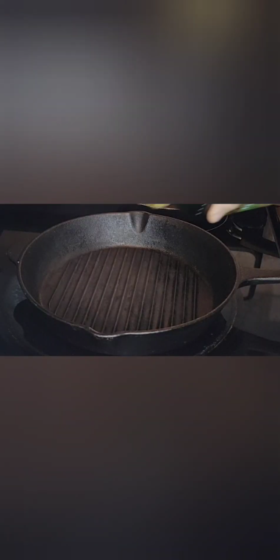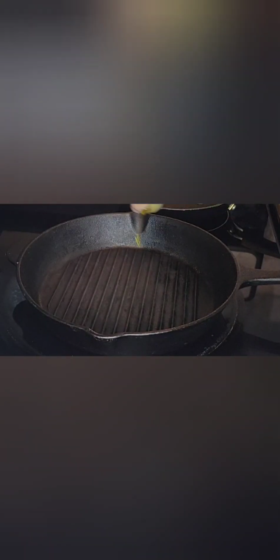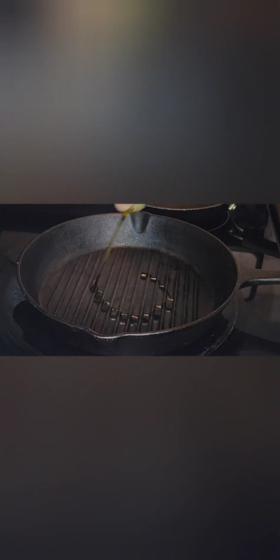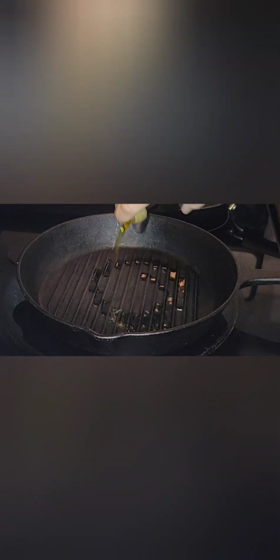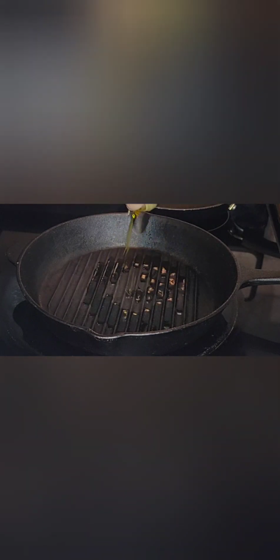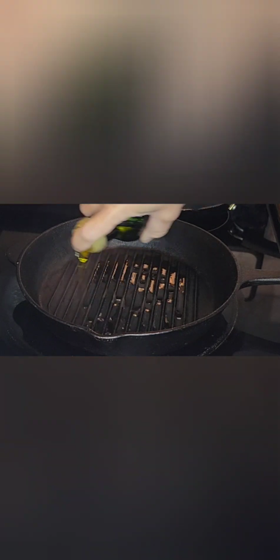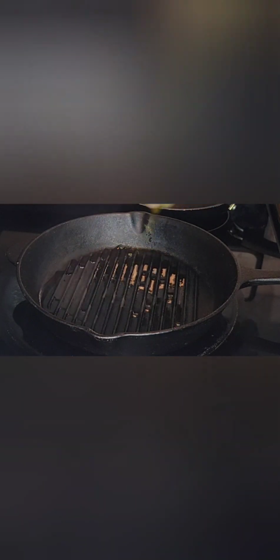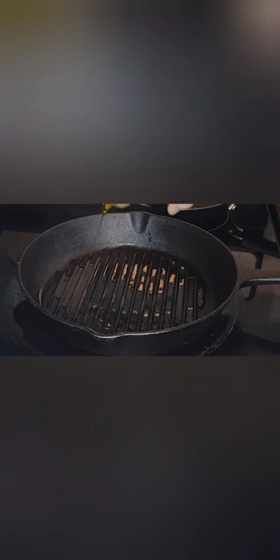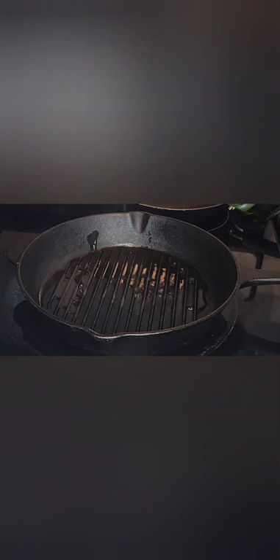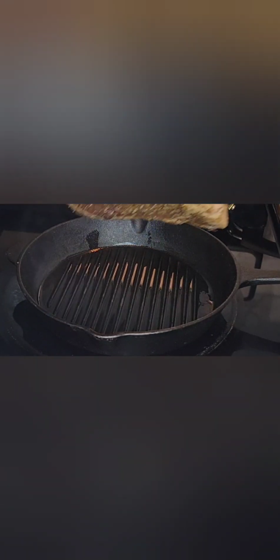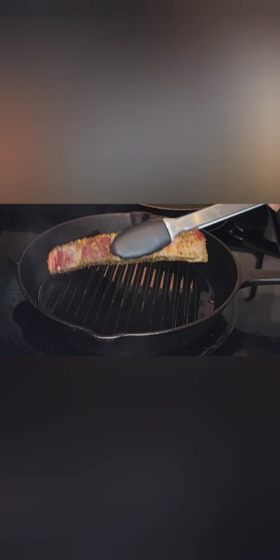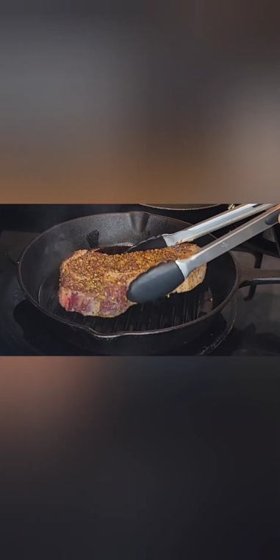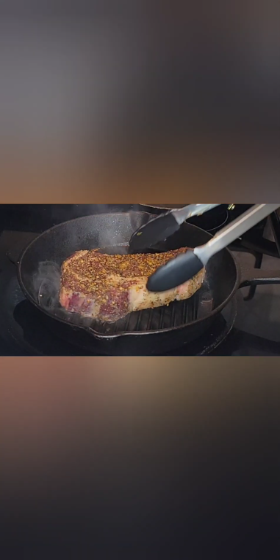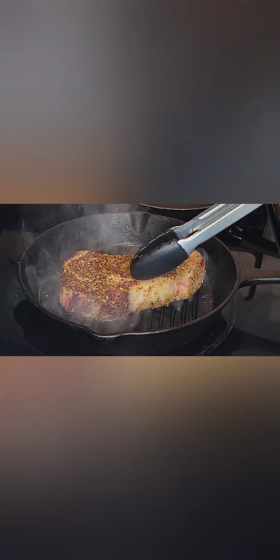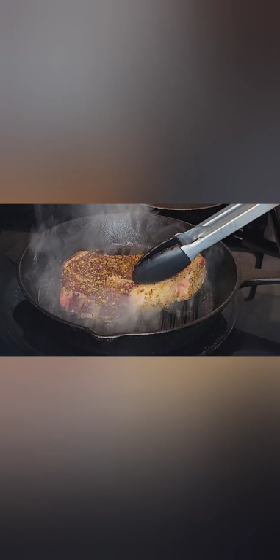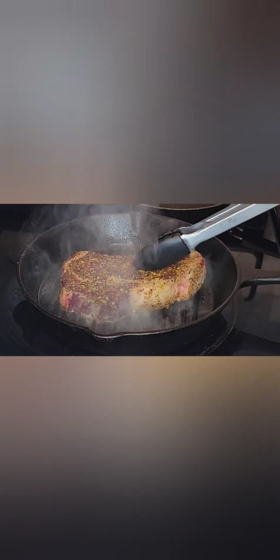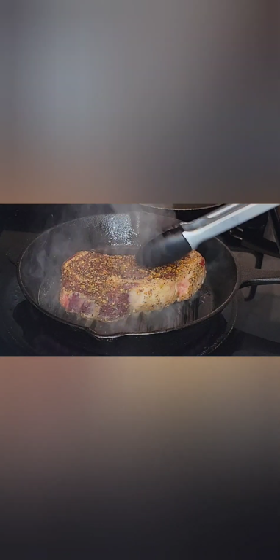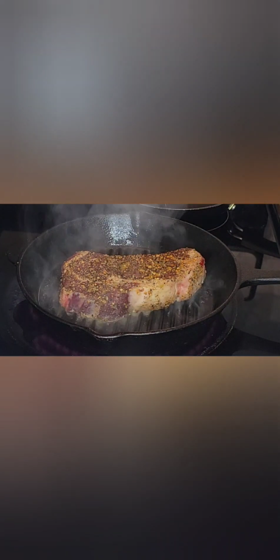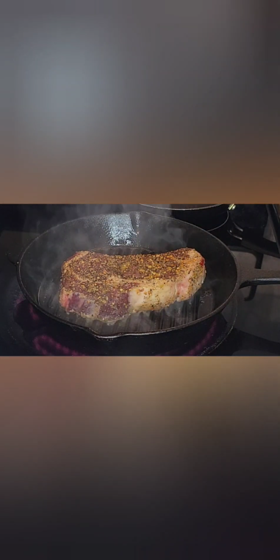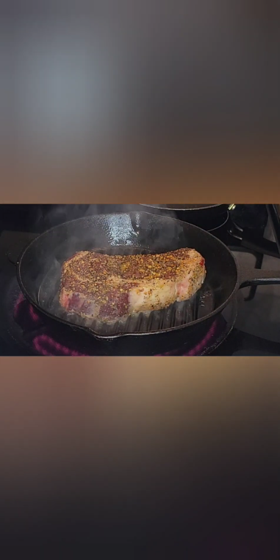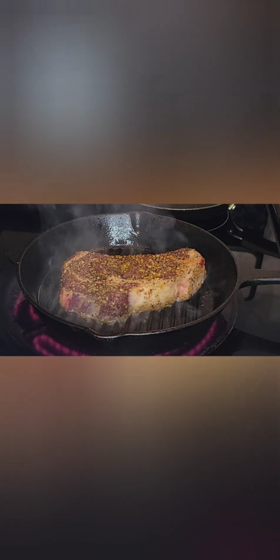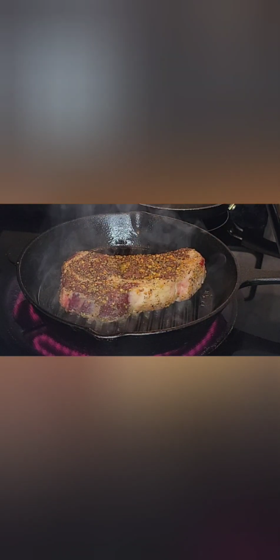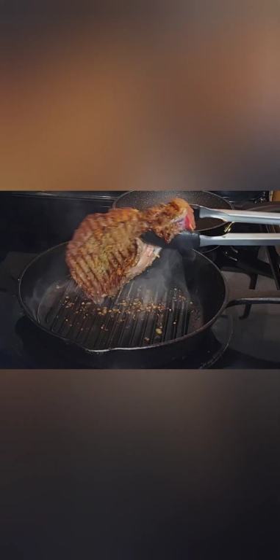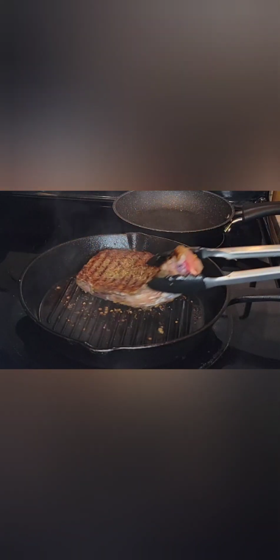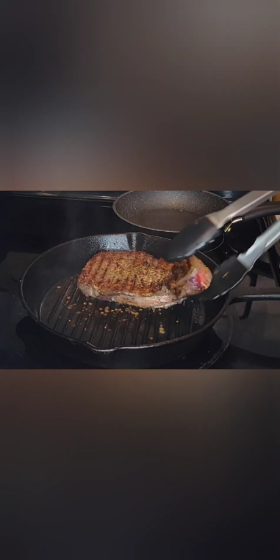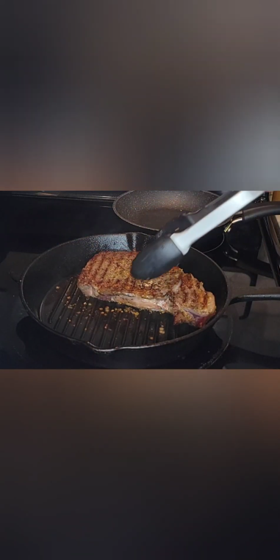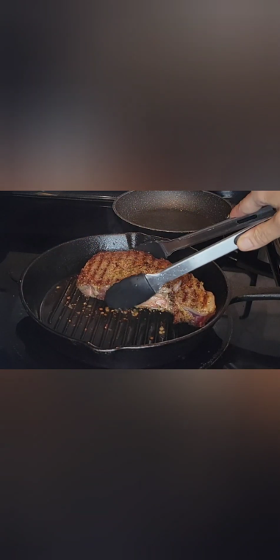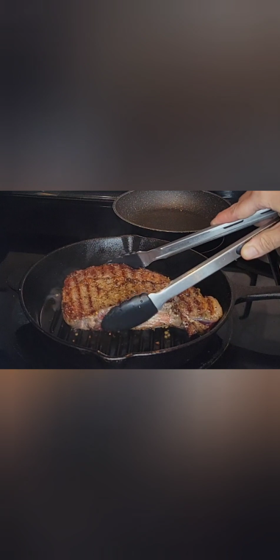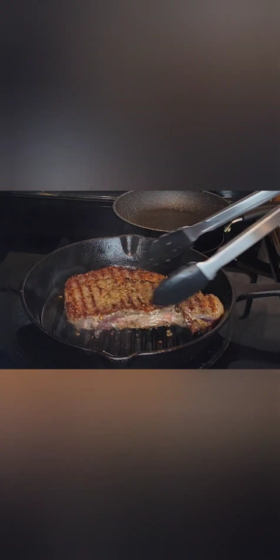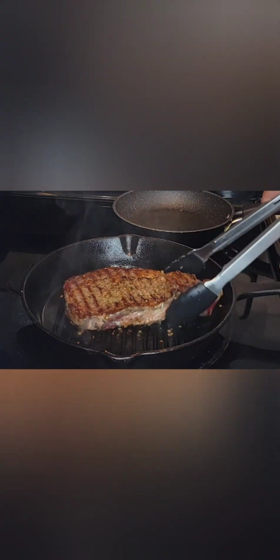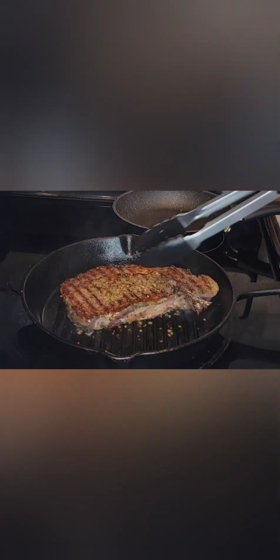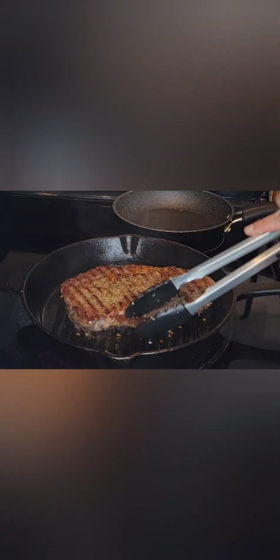You're going to start with a smoking hot skillet. Add some grapeseed oil and then you're going to put your room temperature steak in that skillet. You're going to sear on one side for about three minutes, flip it over, and sear again for three minutes.